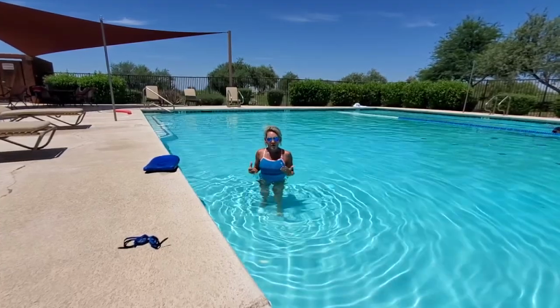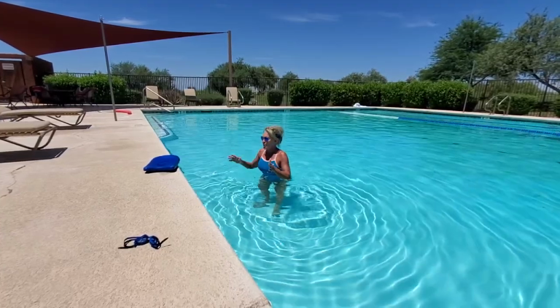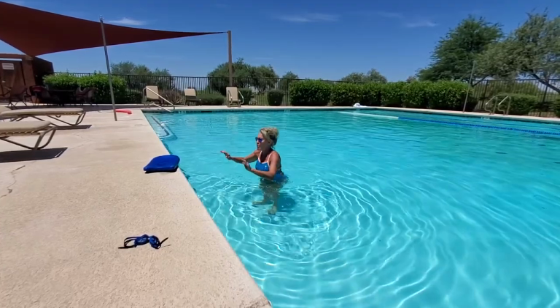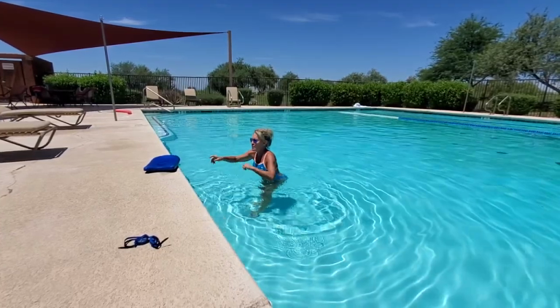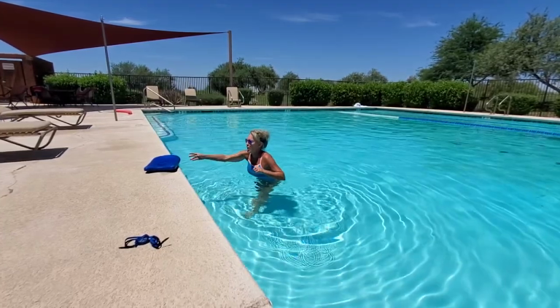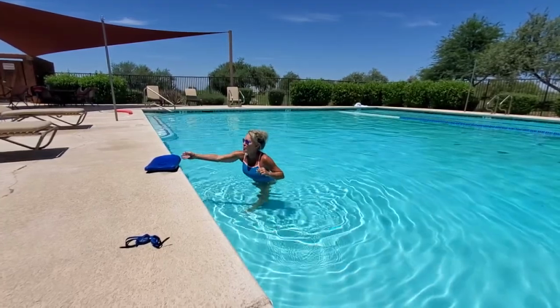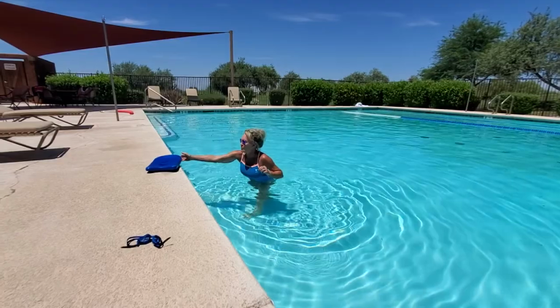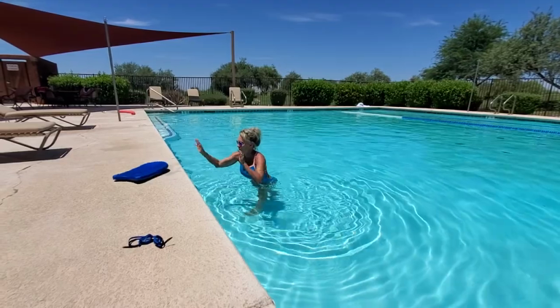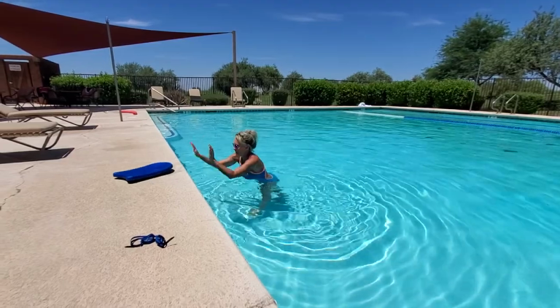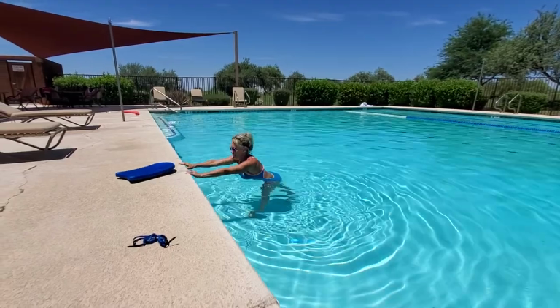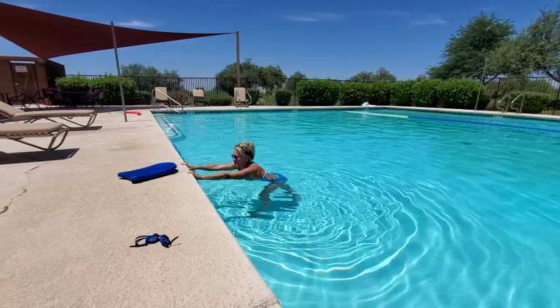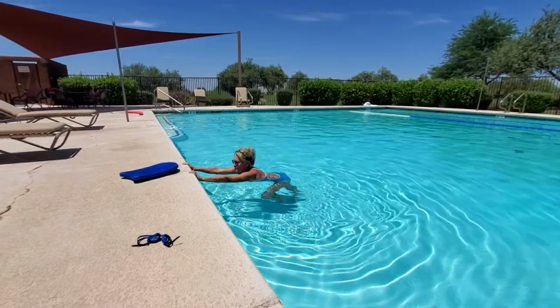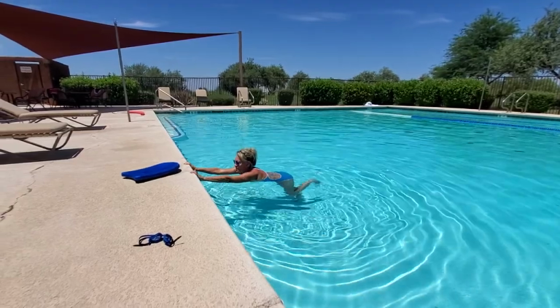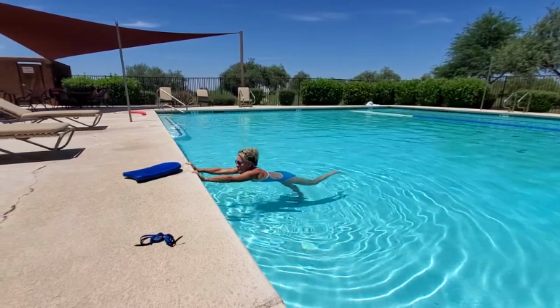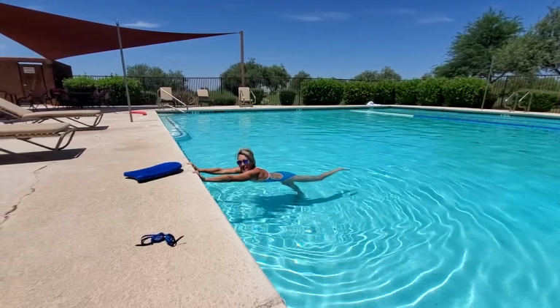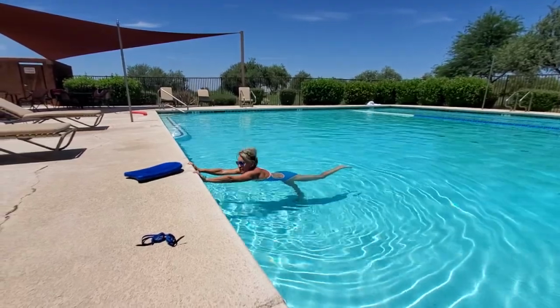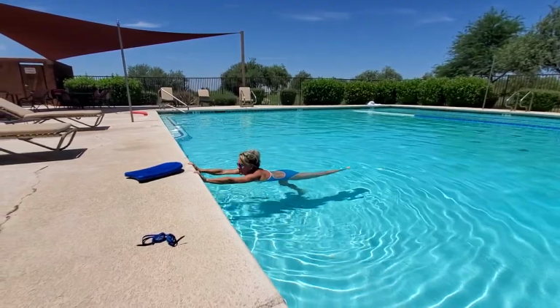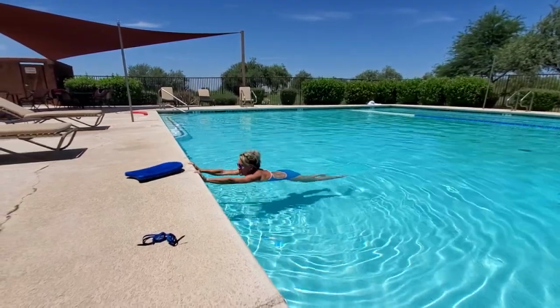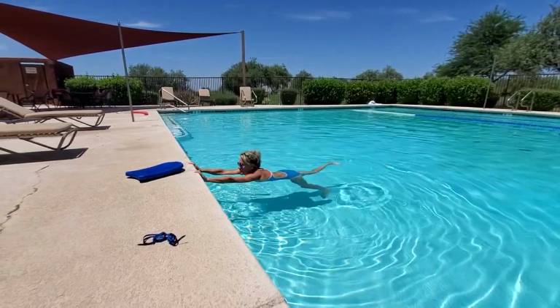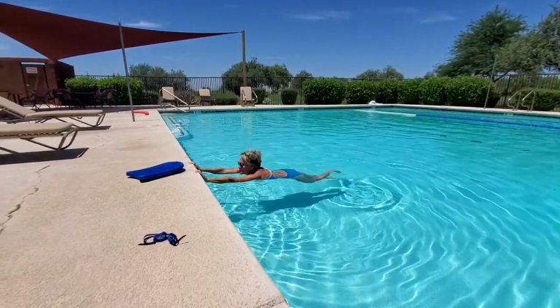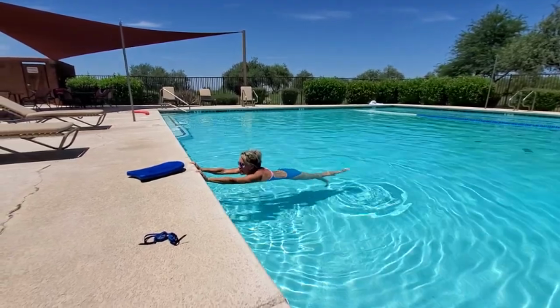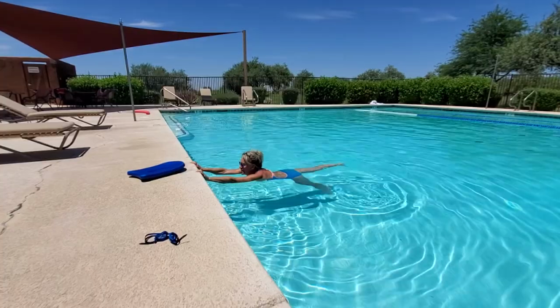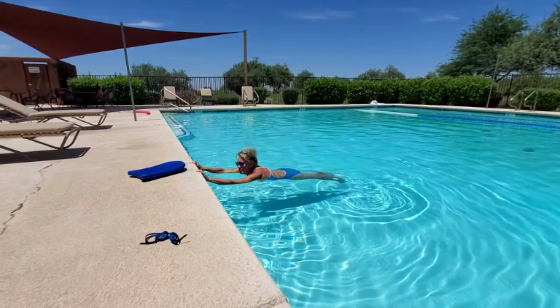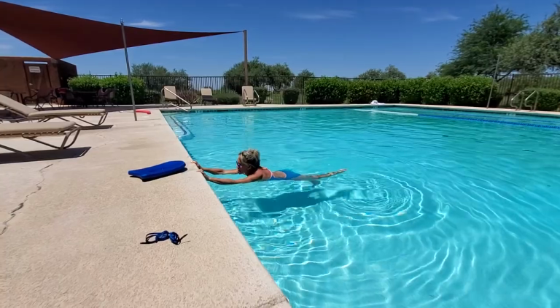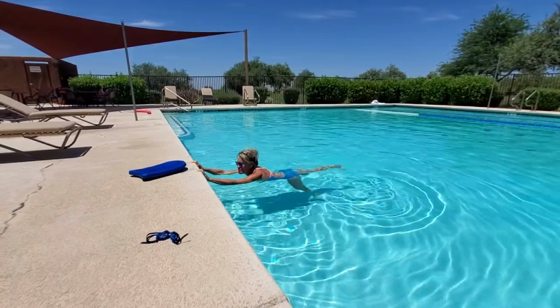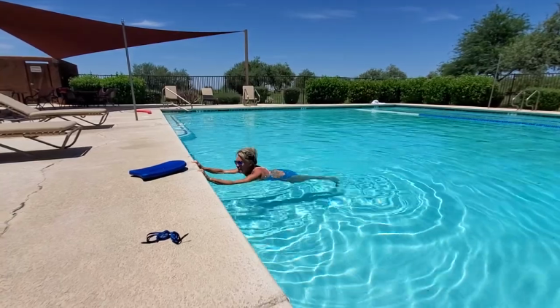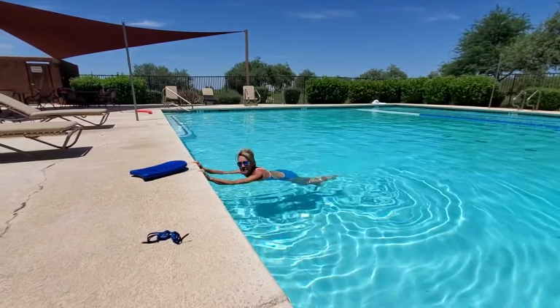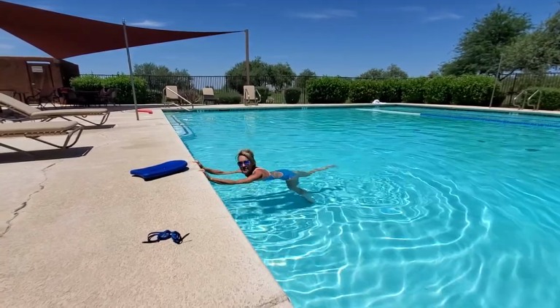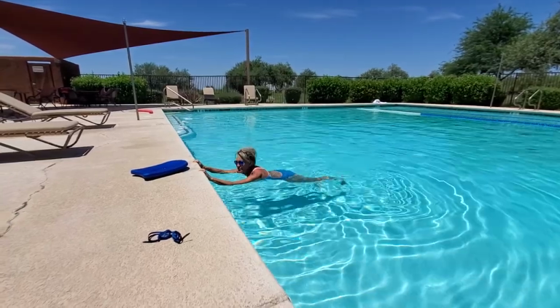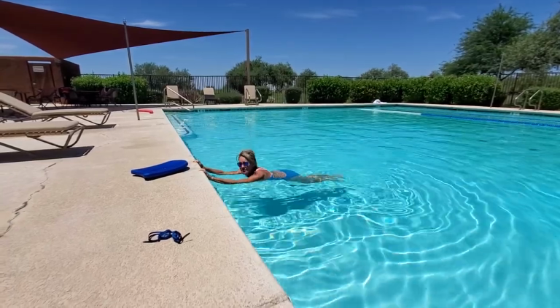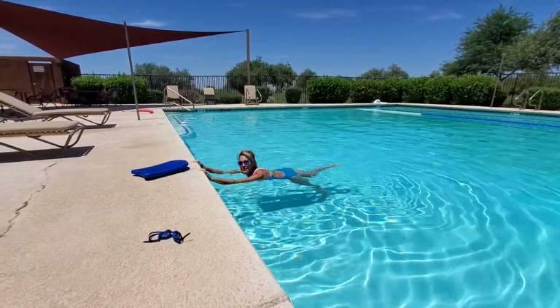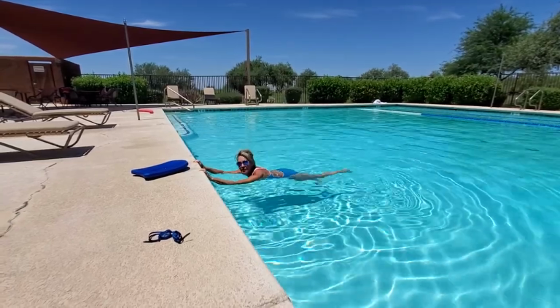So, holding onto the wall of a pool just like this, putting my thumbs underneath, I'm going to lengthen my body and just start using my legs. This is just a flutter kick.